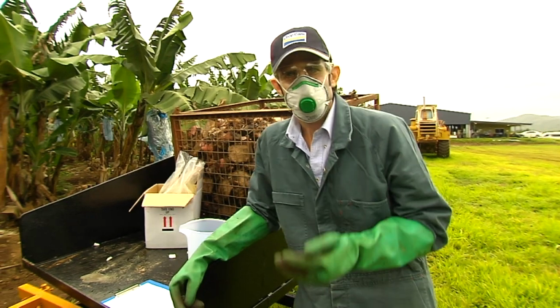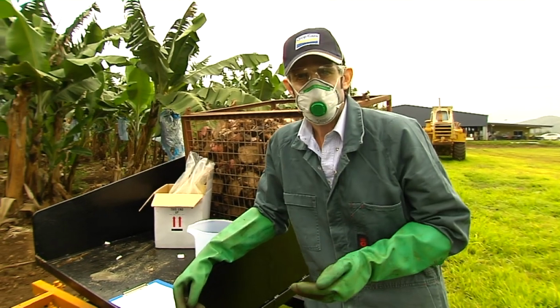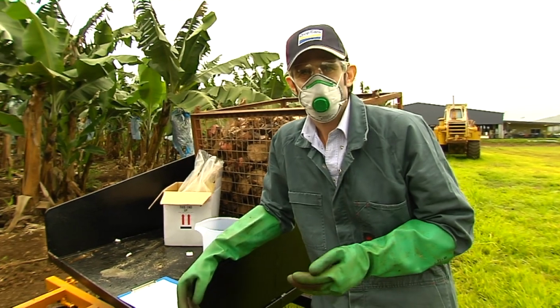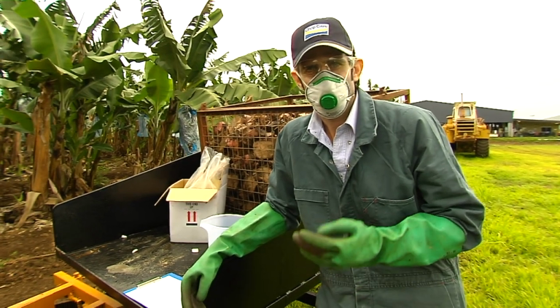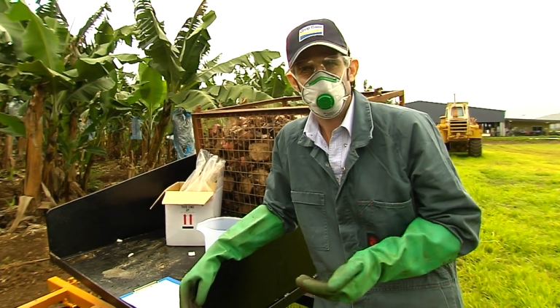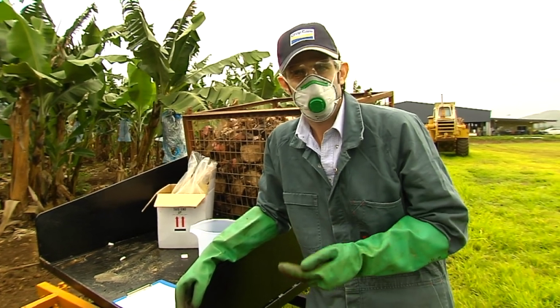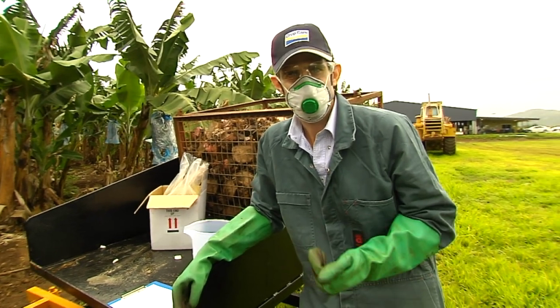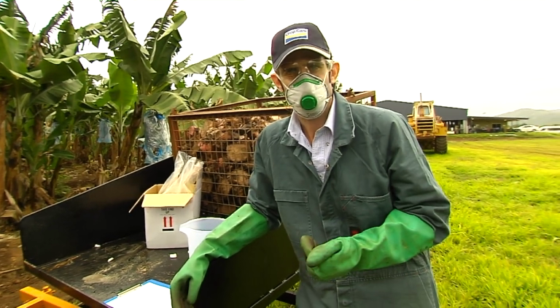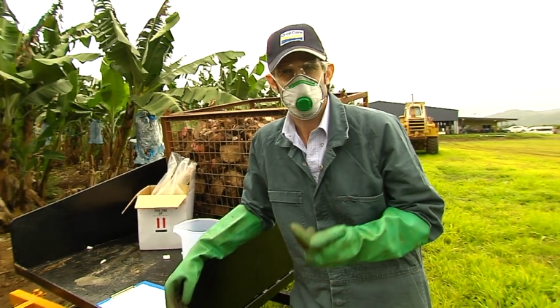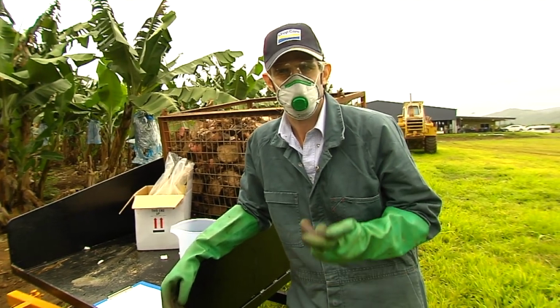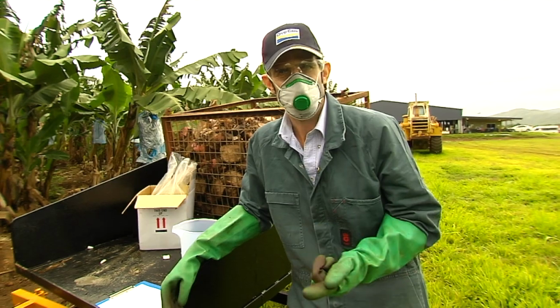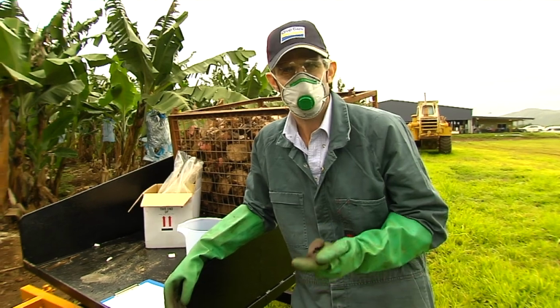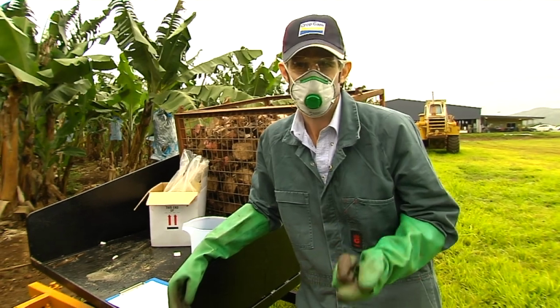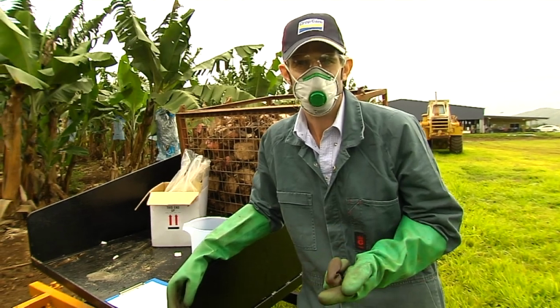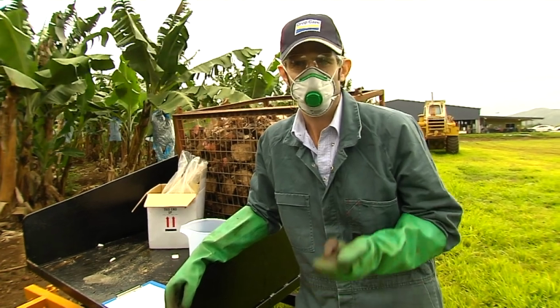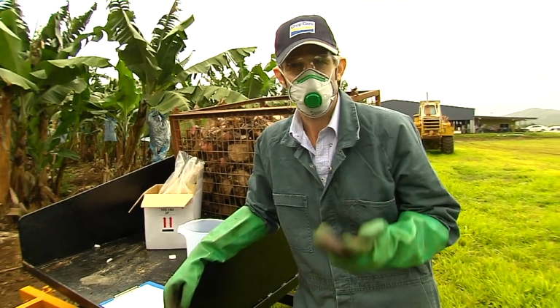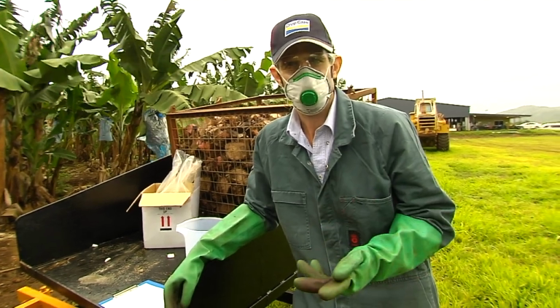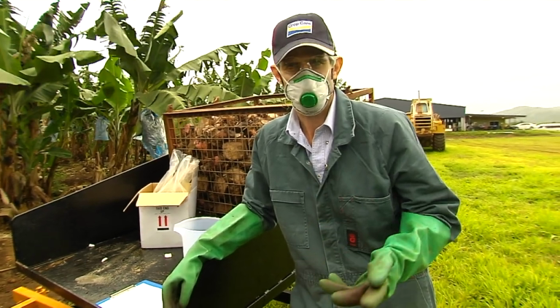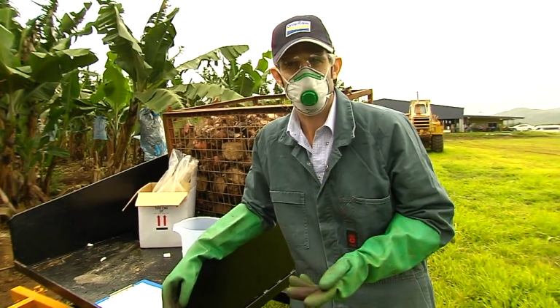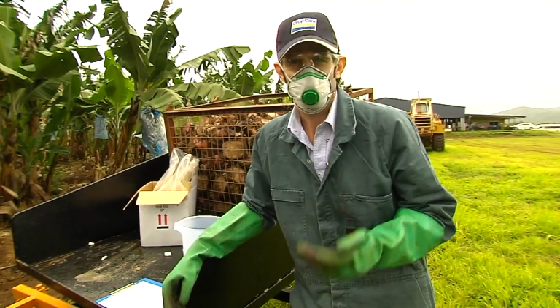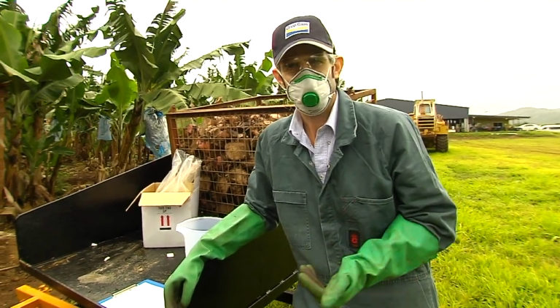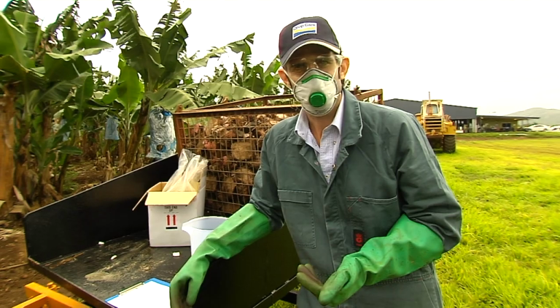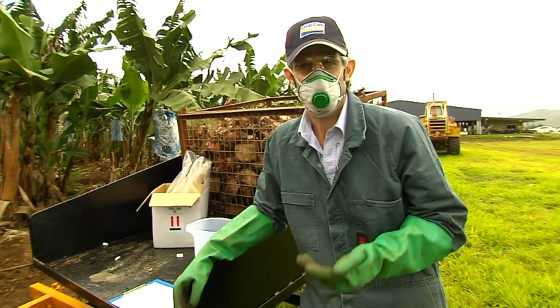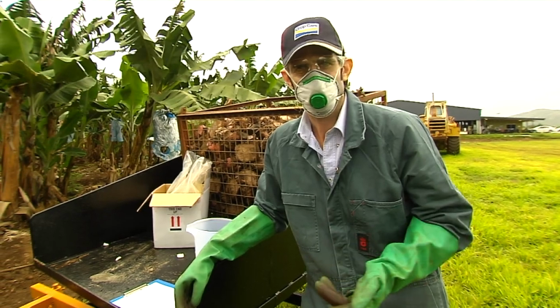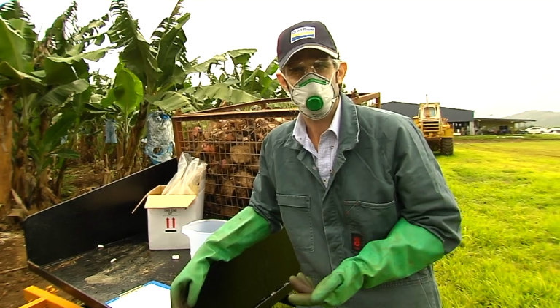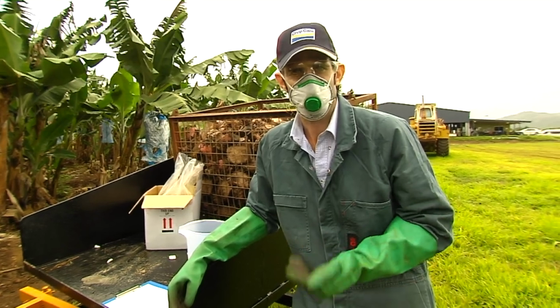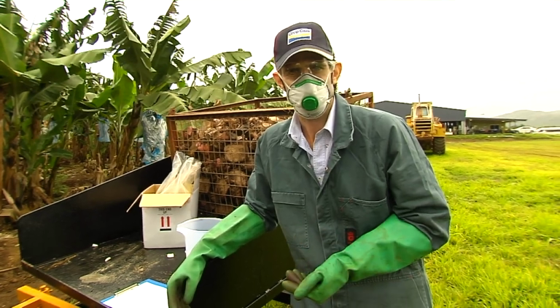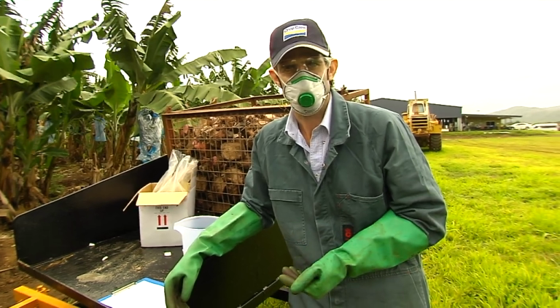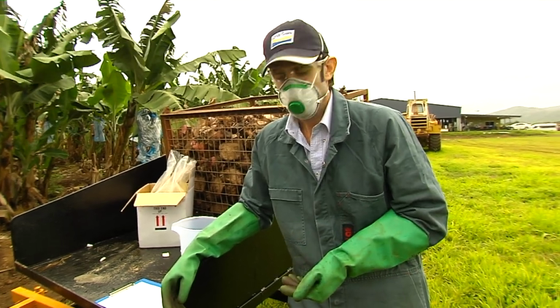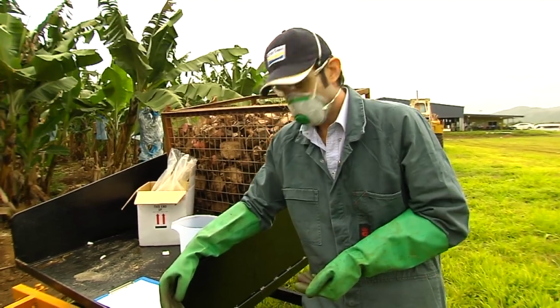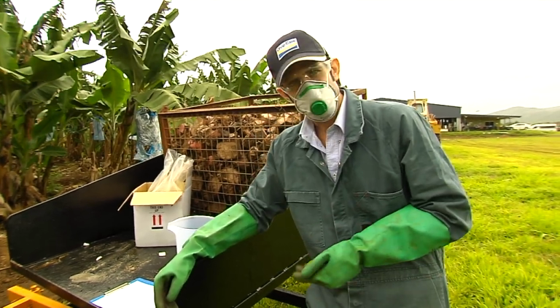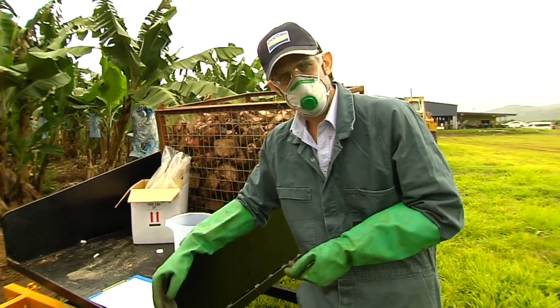For the static calibration you're going to need a good set of scales, a jug if you're on single row or two jugs if you're on dual row, a calculator, and a pen and paper to write the results down.